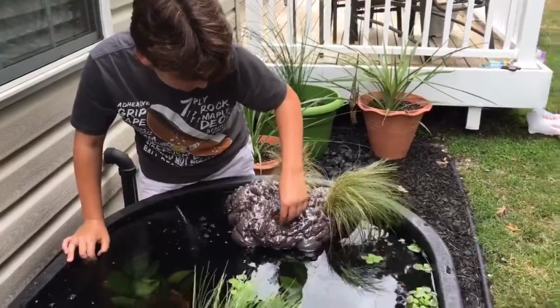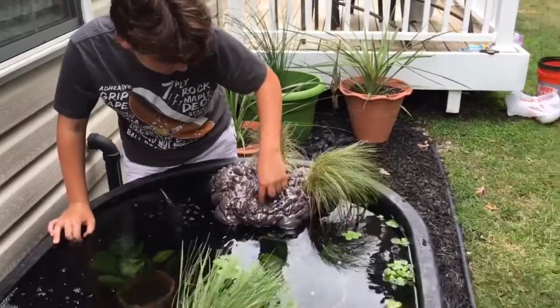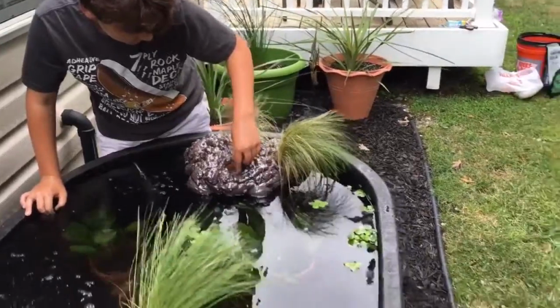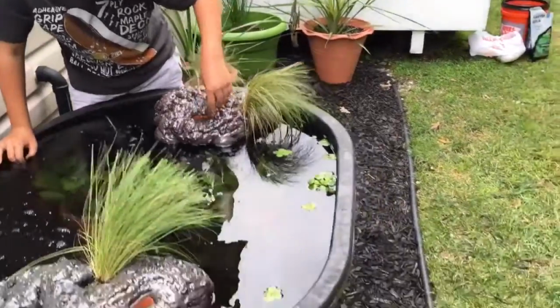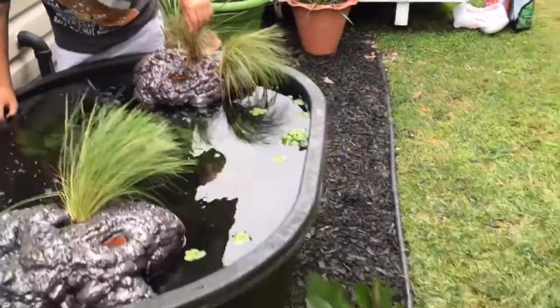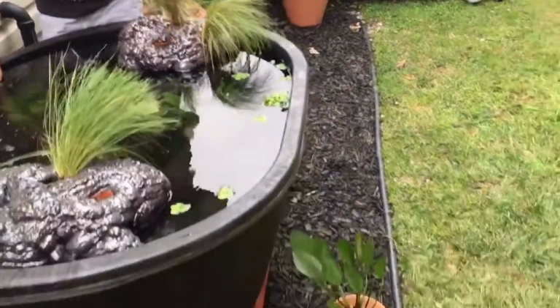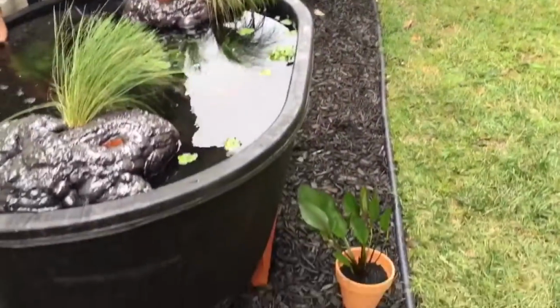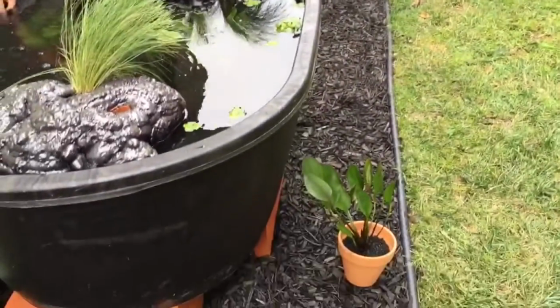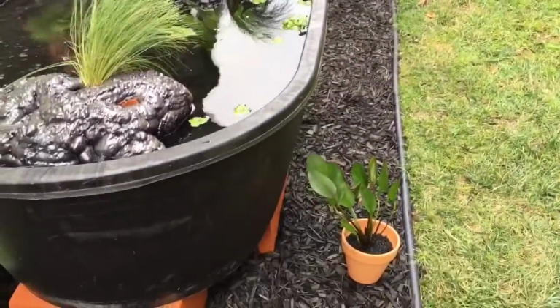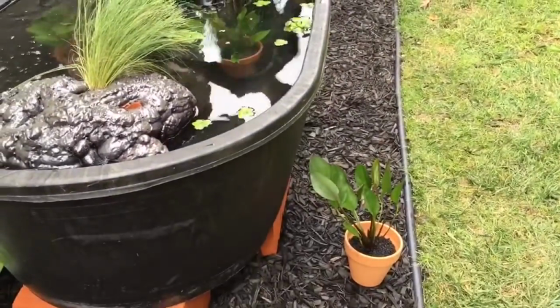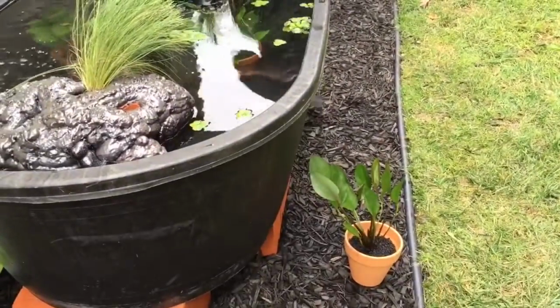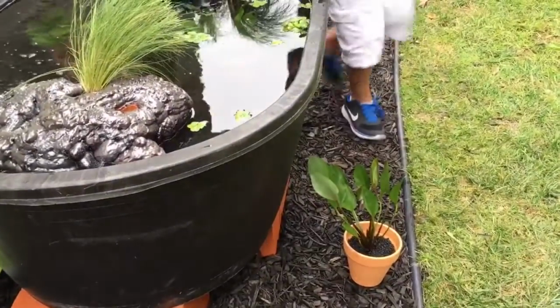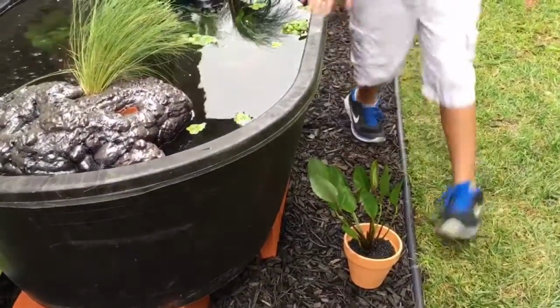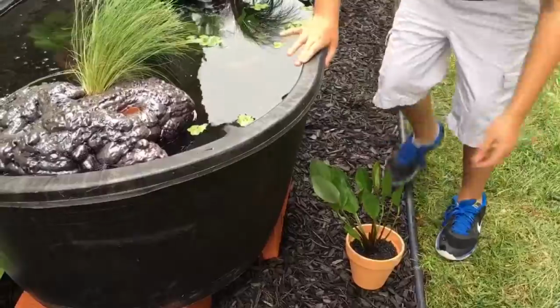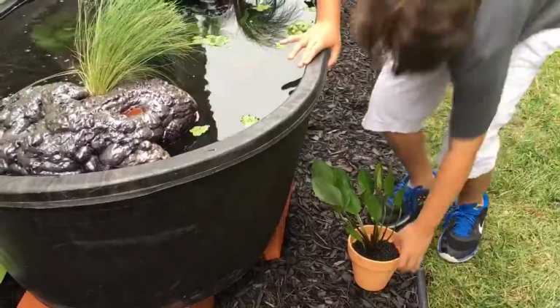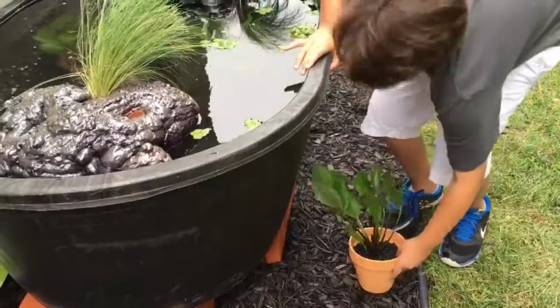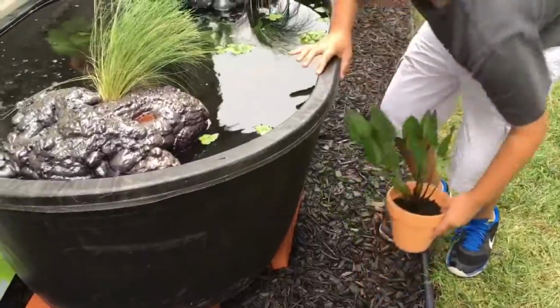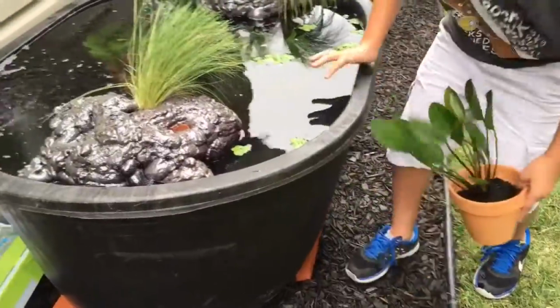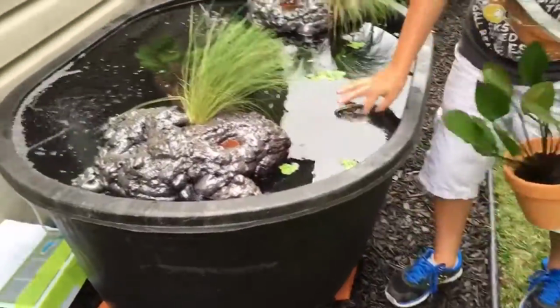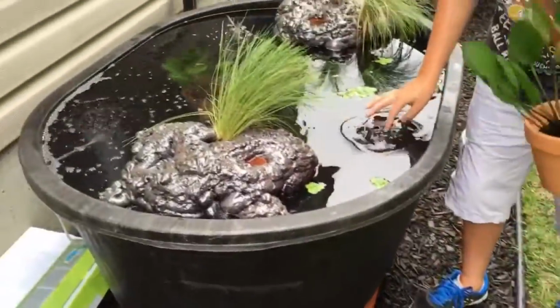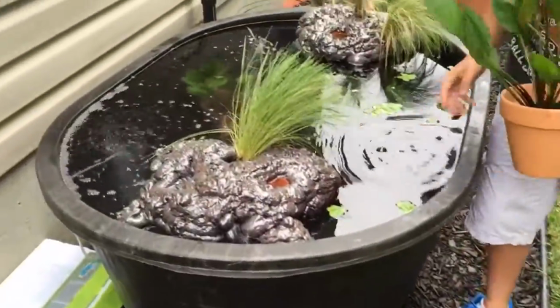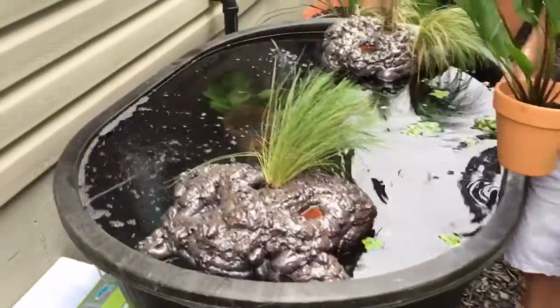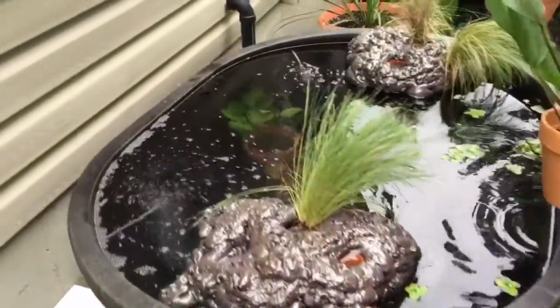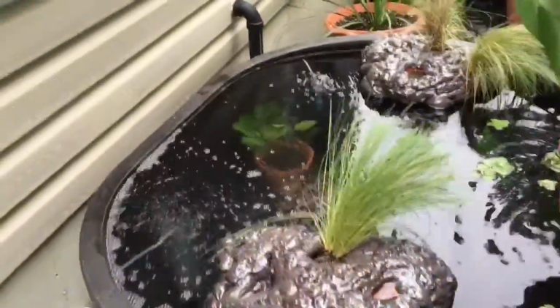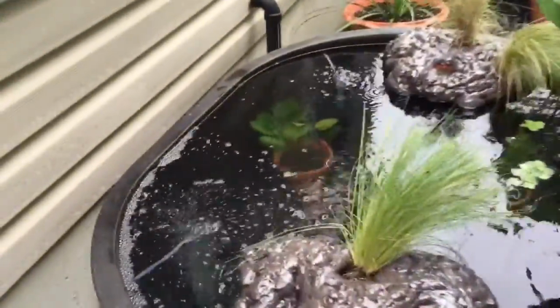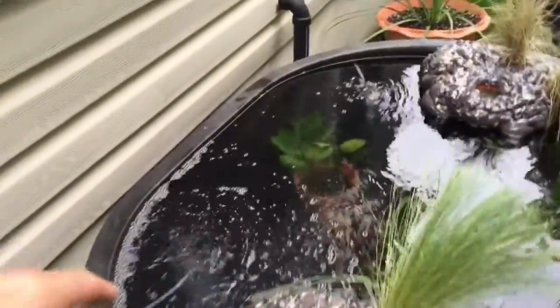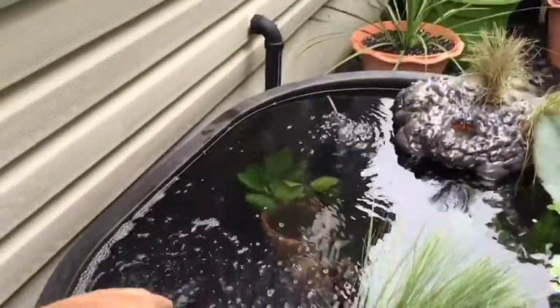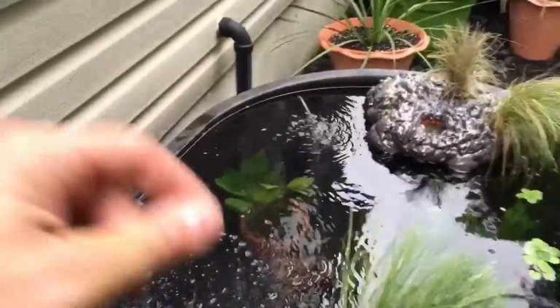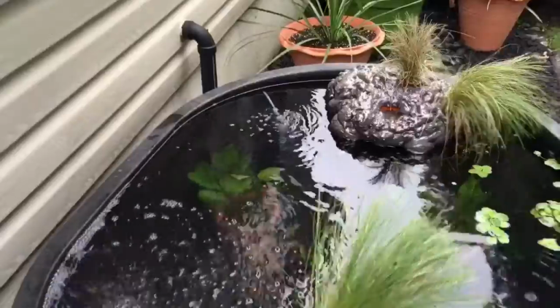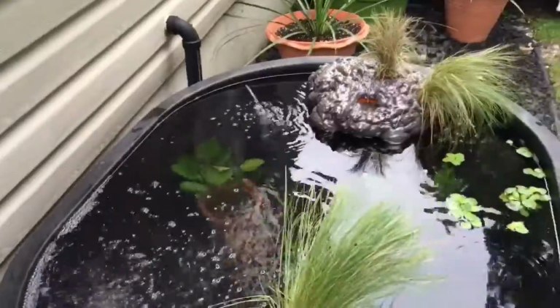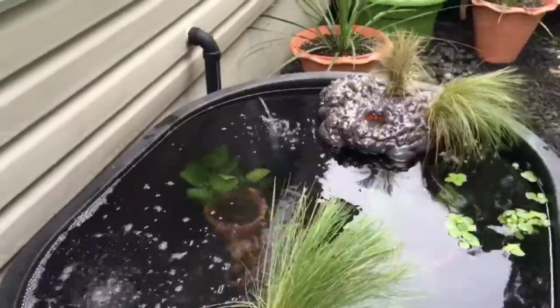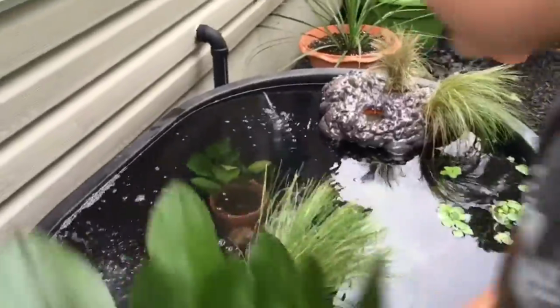Put the other Amazon in. Put it in the back near the air pump so it'll get water flow.